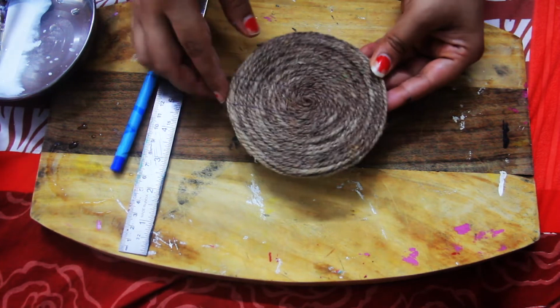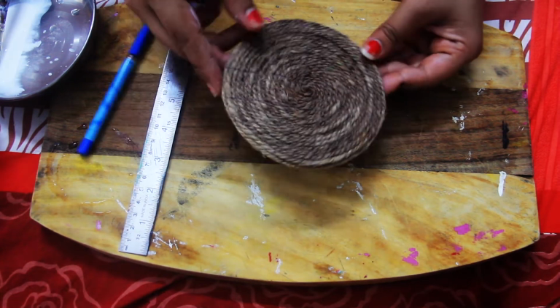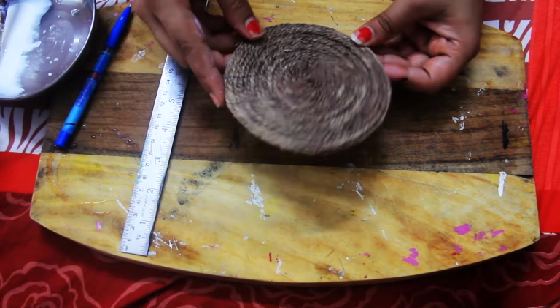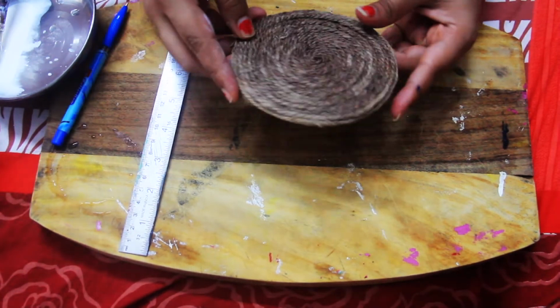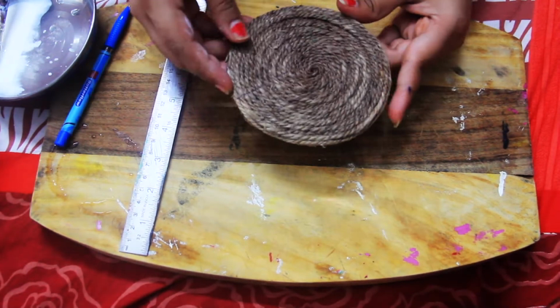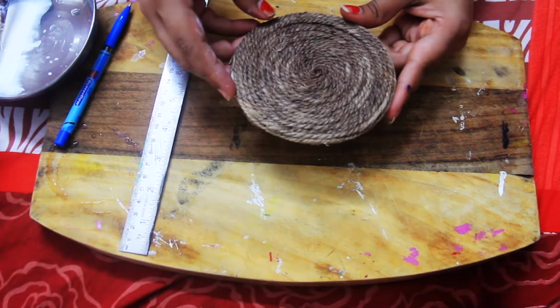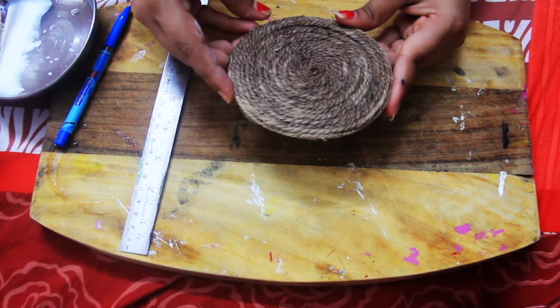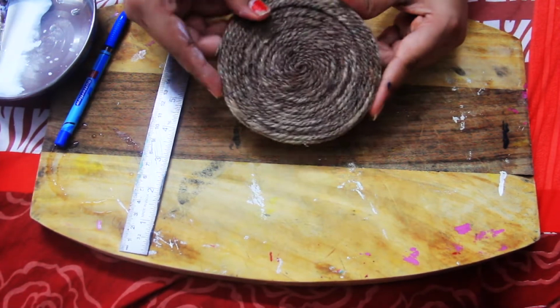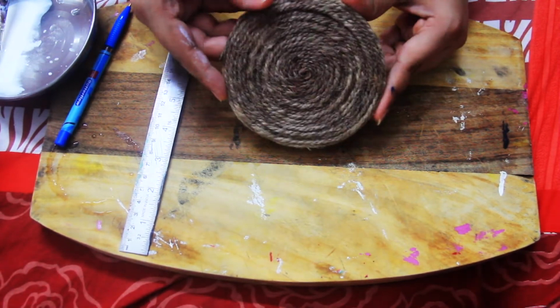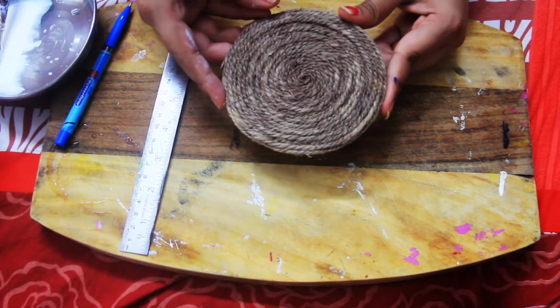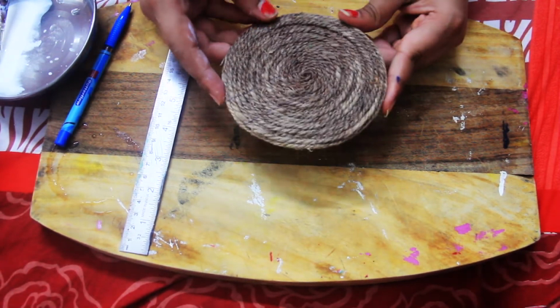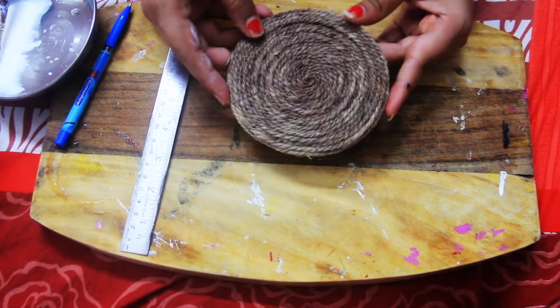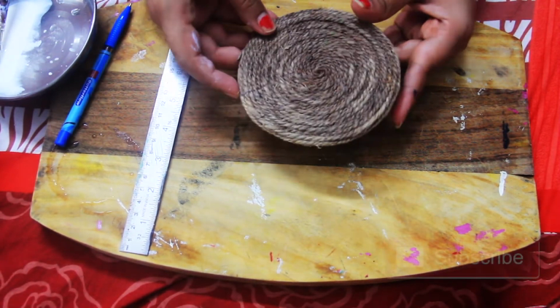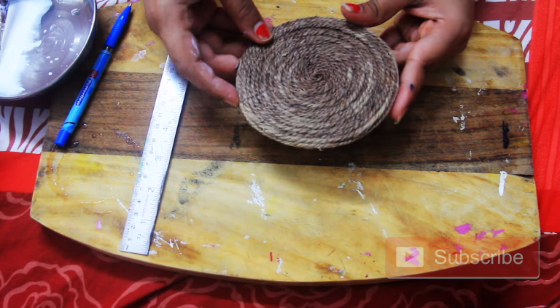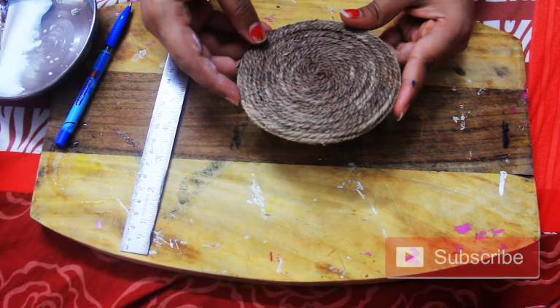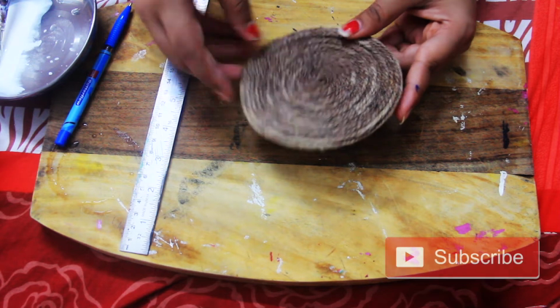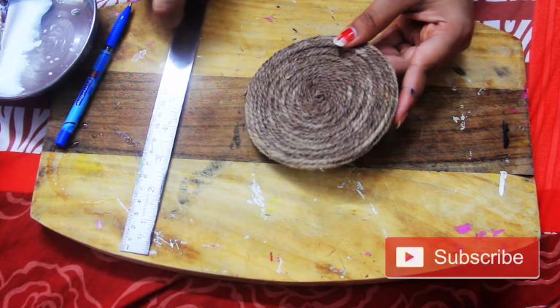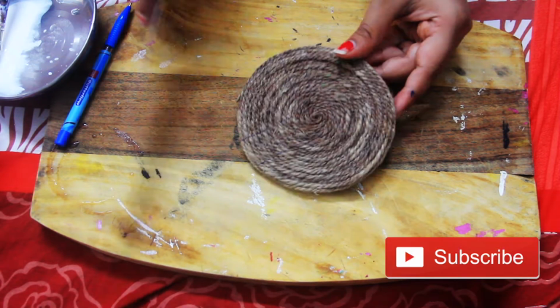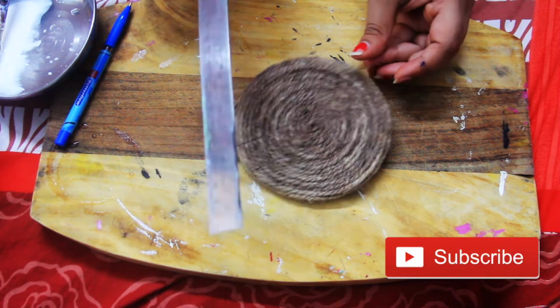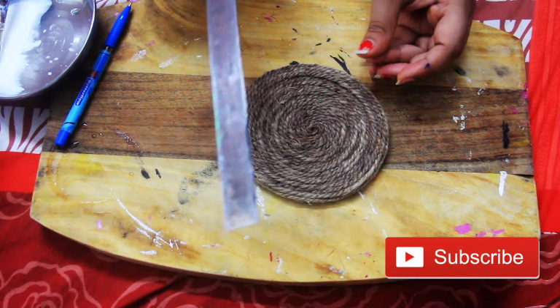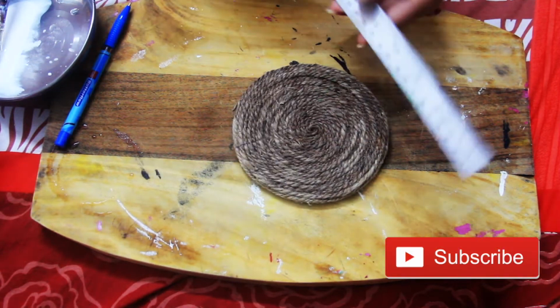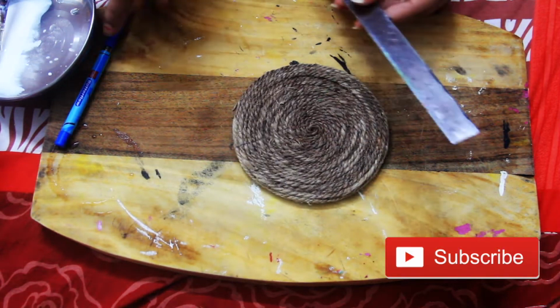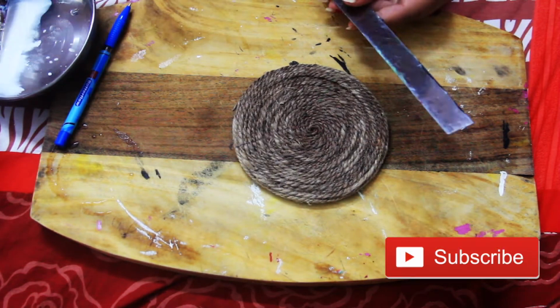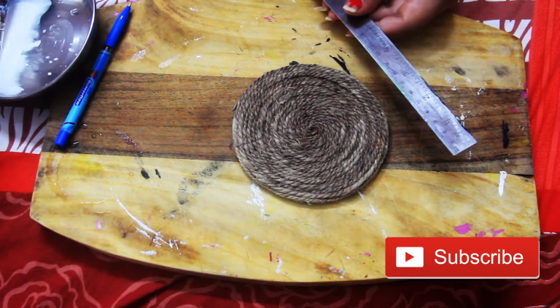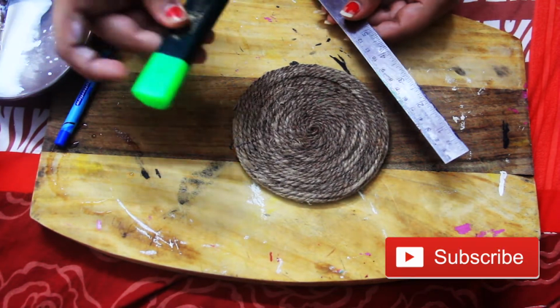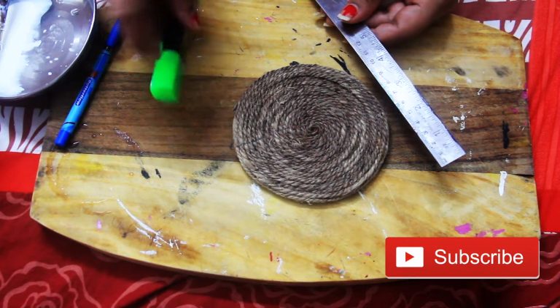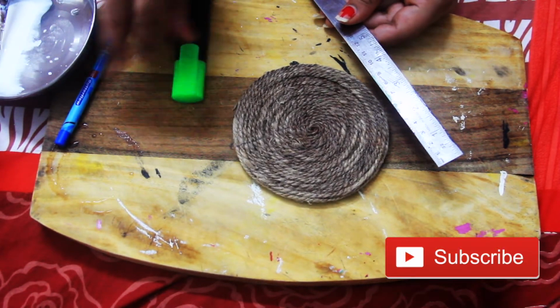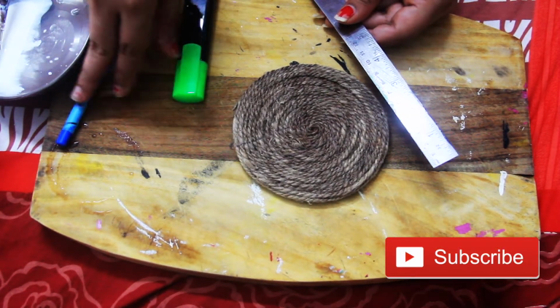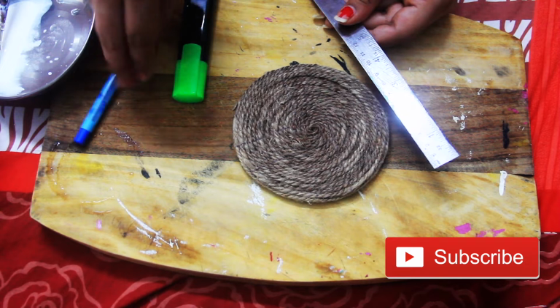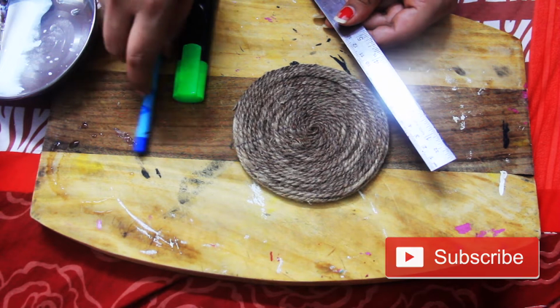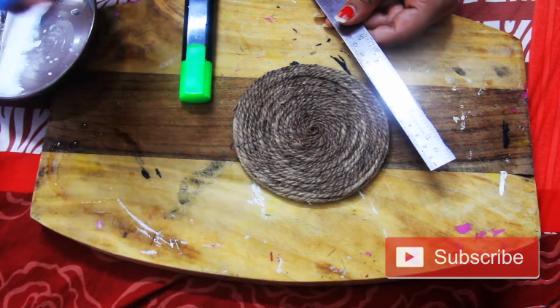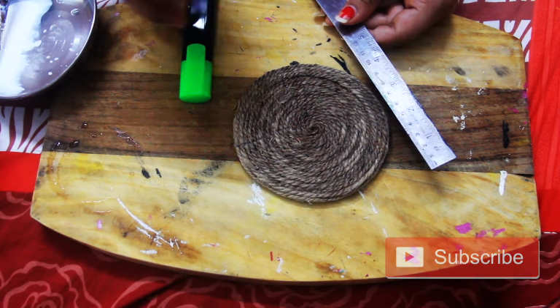Now you are seeing that we will take any piece from which we have to make the design. After that, we need a scale and a marker or a pen. You will mark it with any of these.